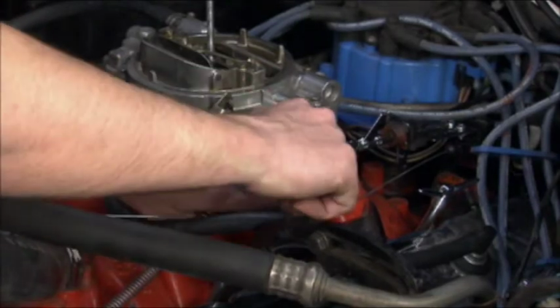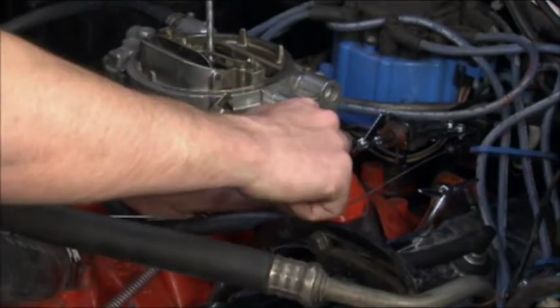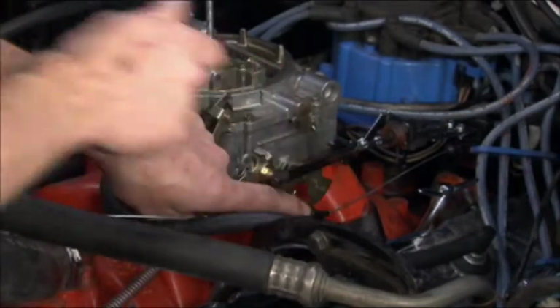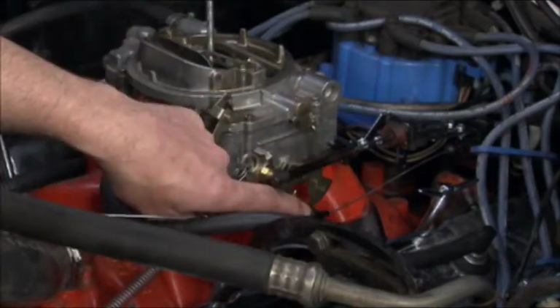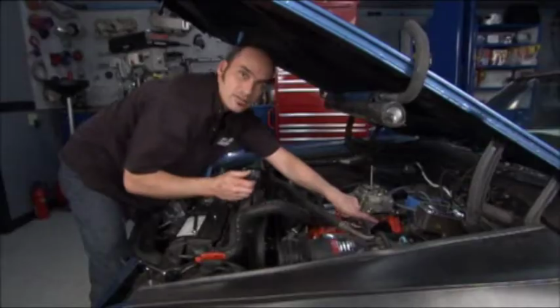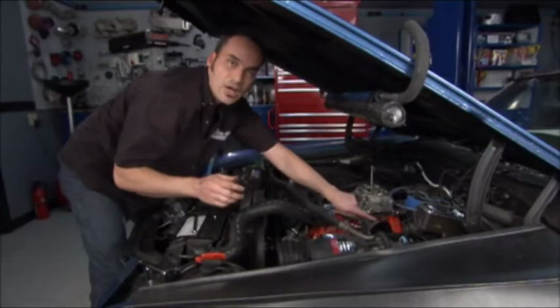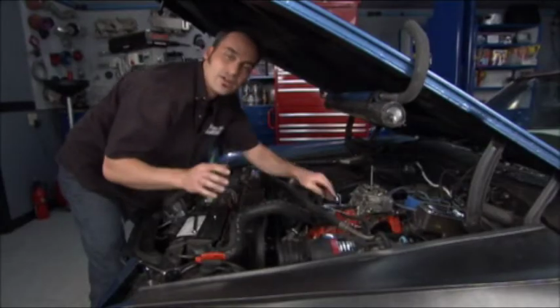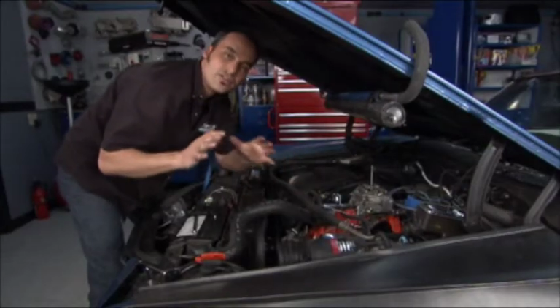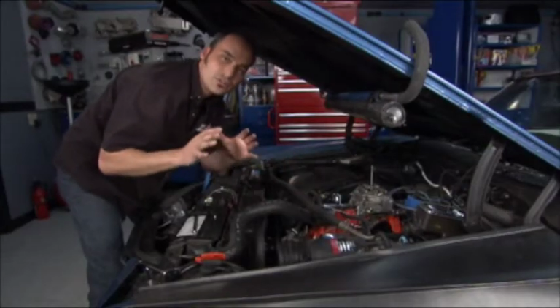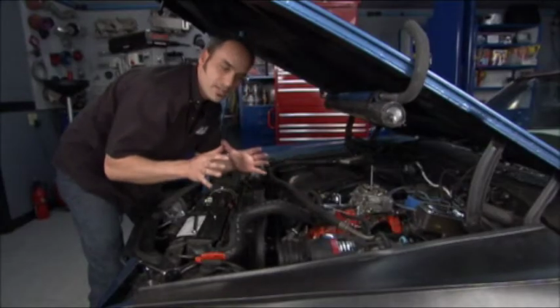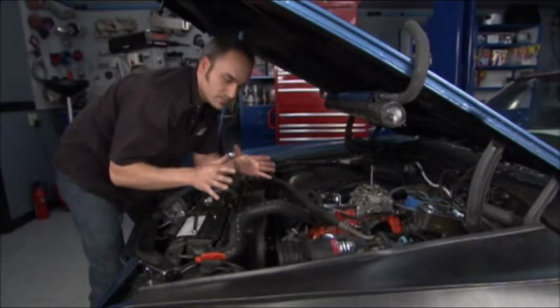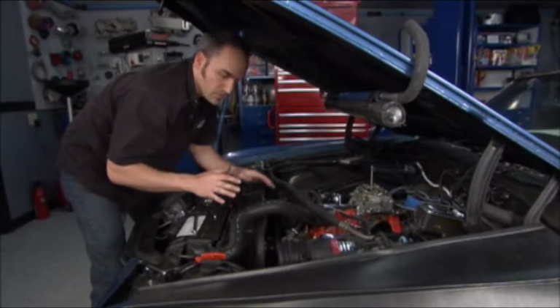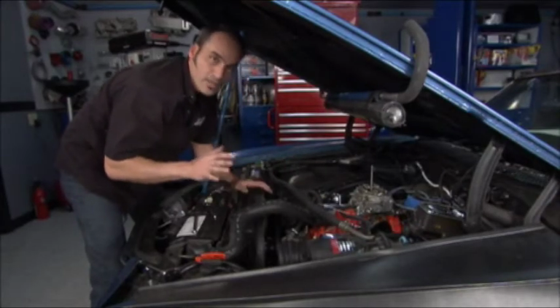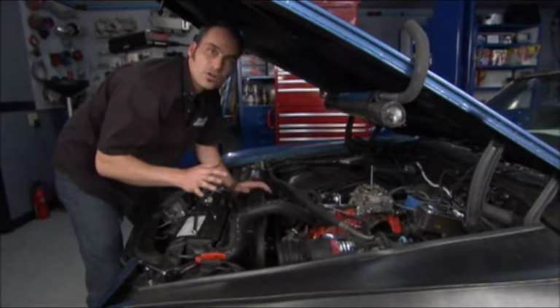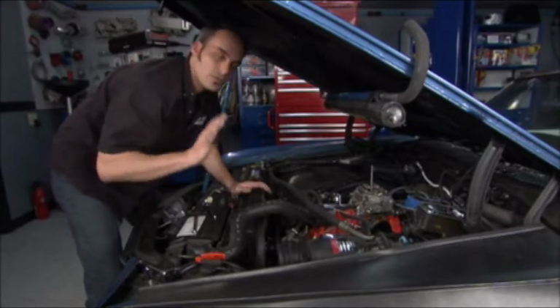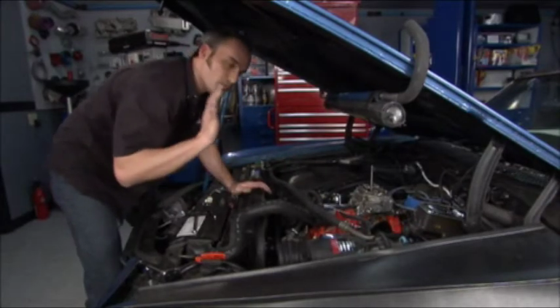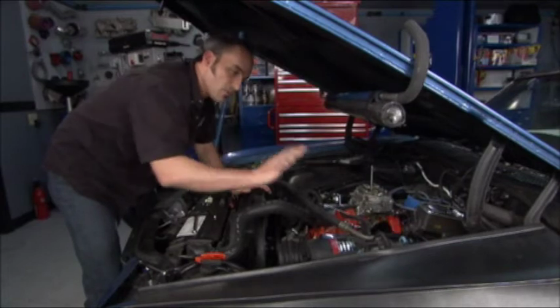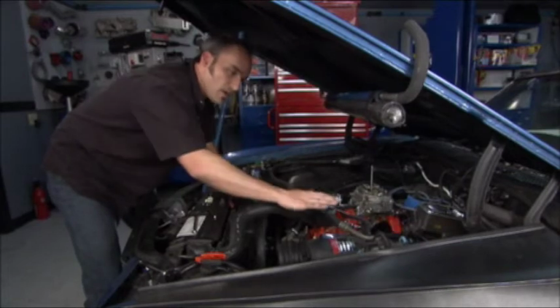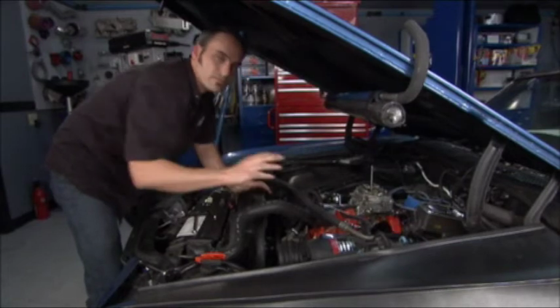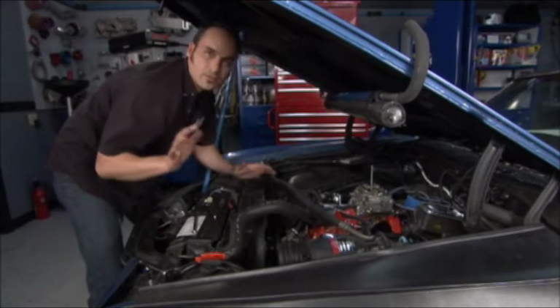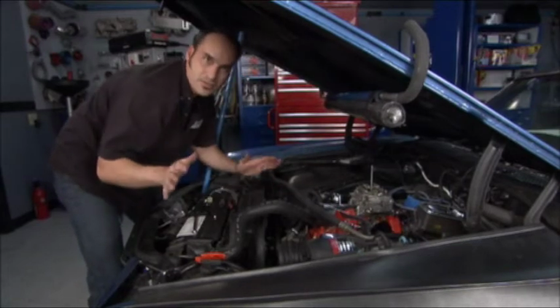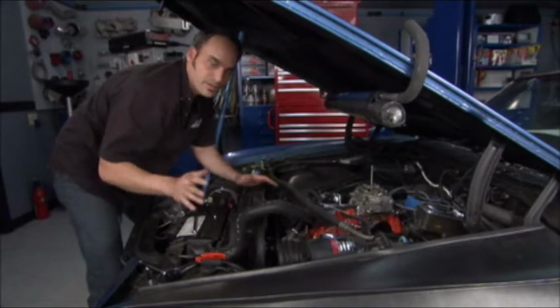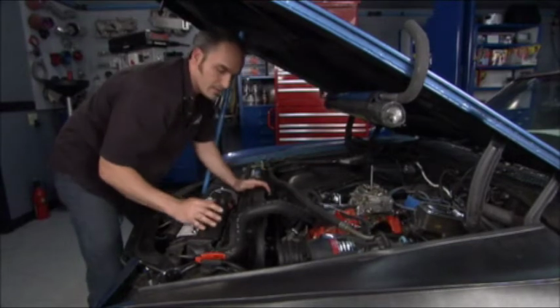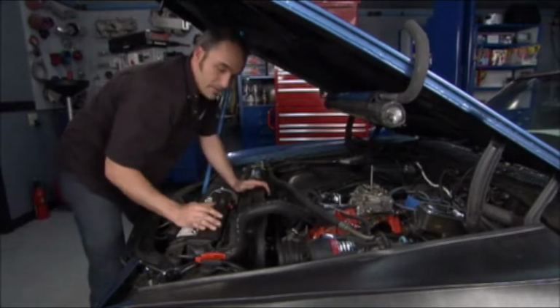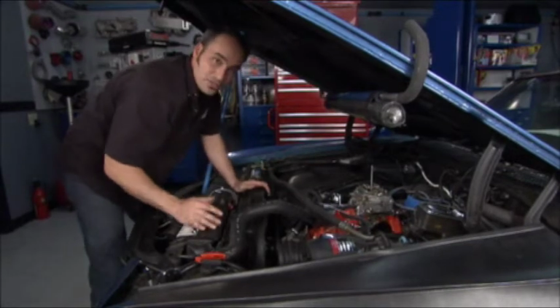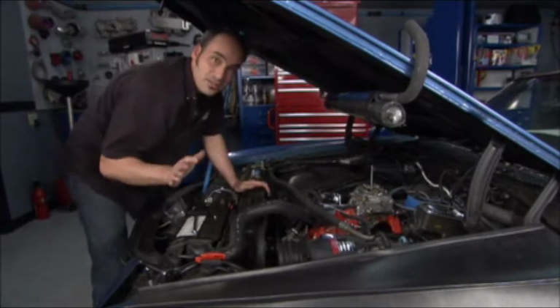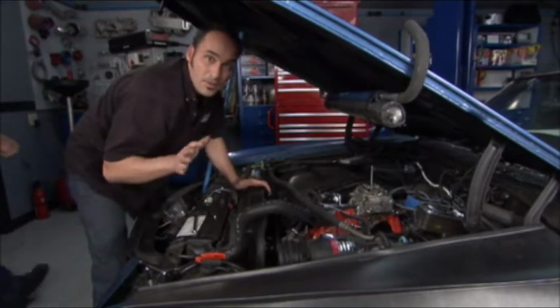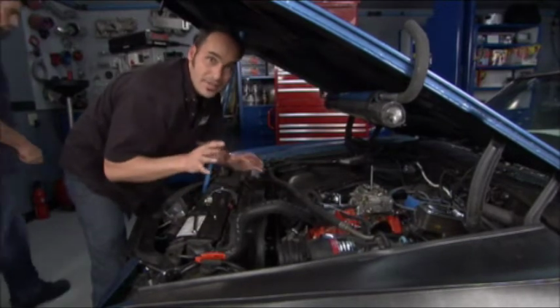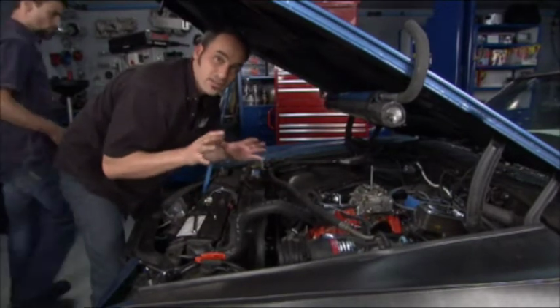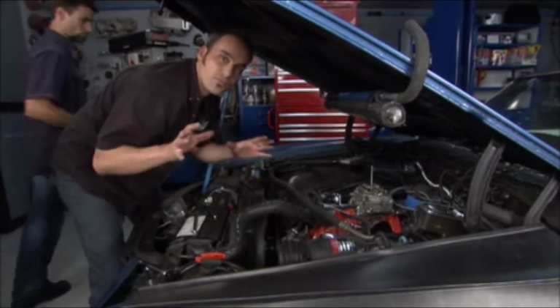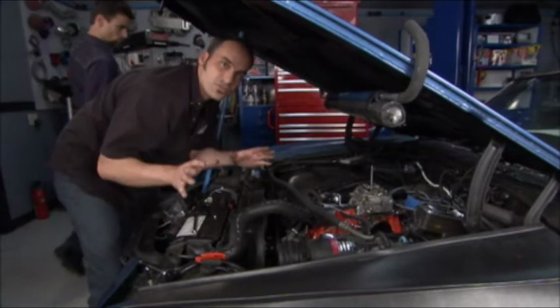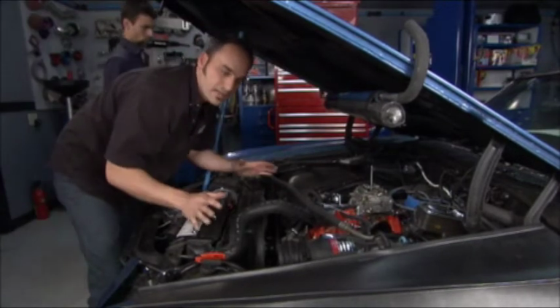We're going to take our little barrel and tighten it down. Now we've got our initial setup. You've got to get in the car, do a full throttle while you're sitting here, and that should get your basic first settings.